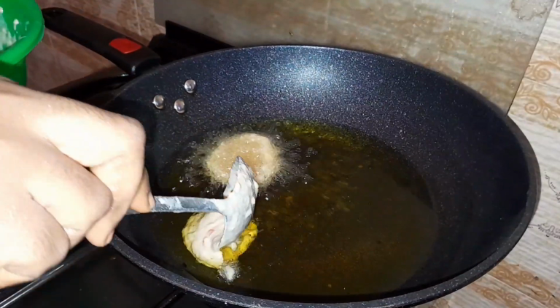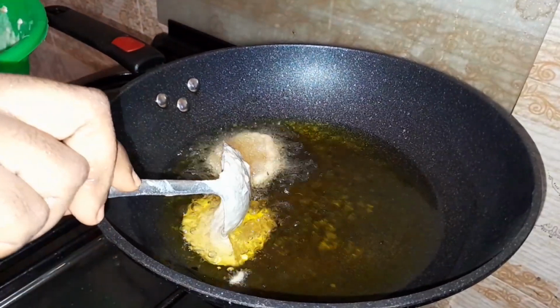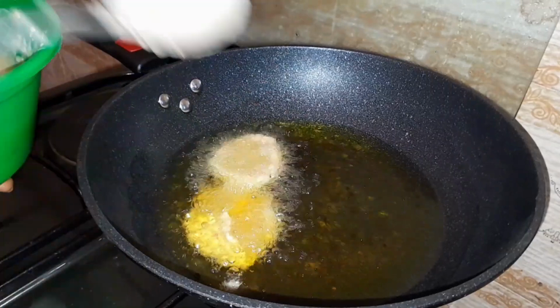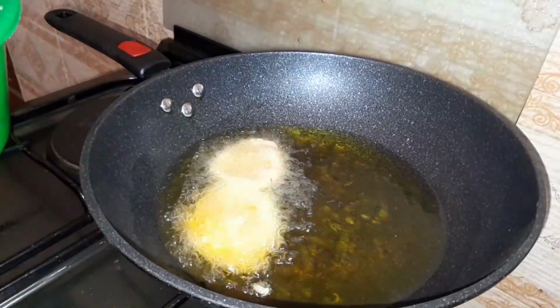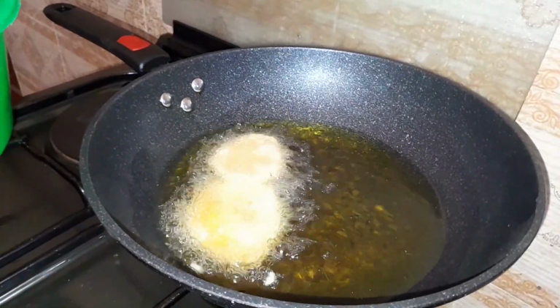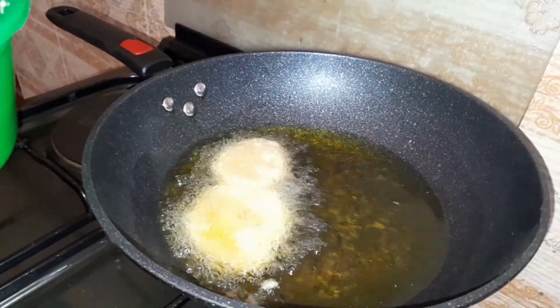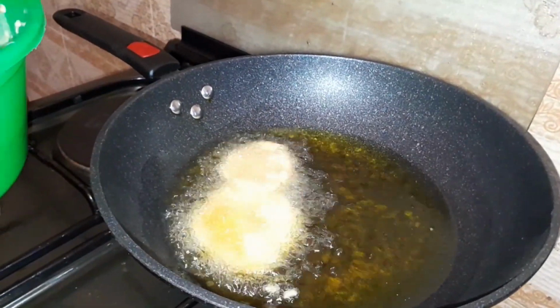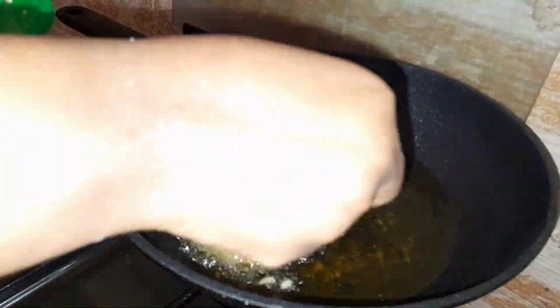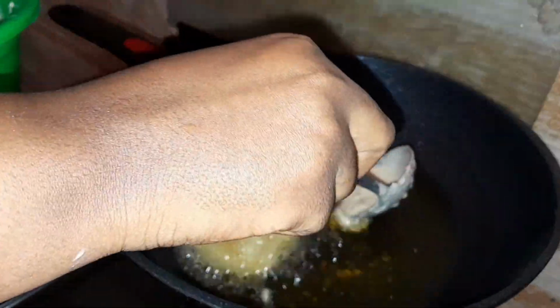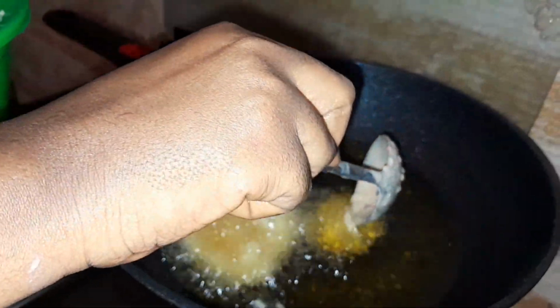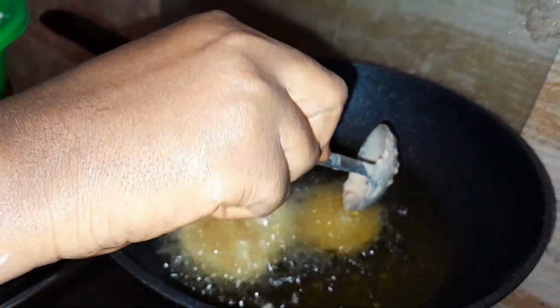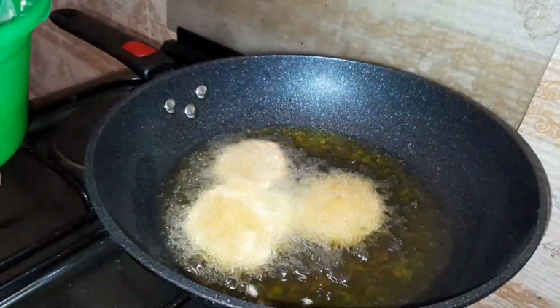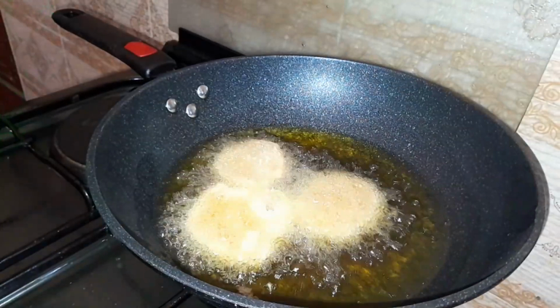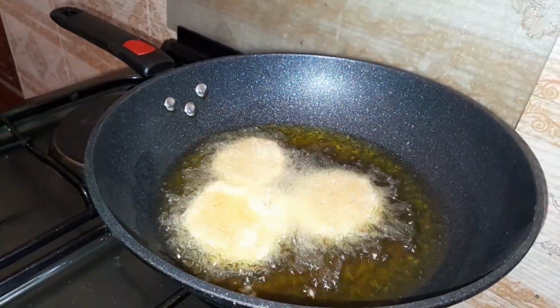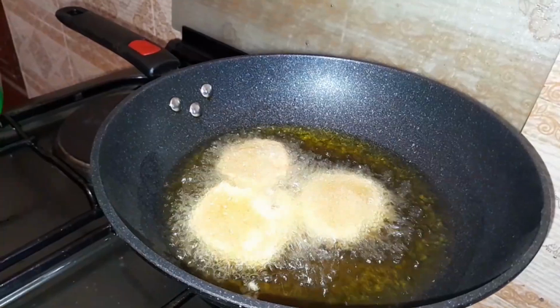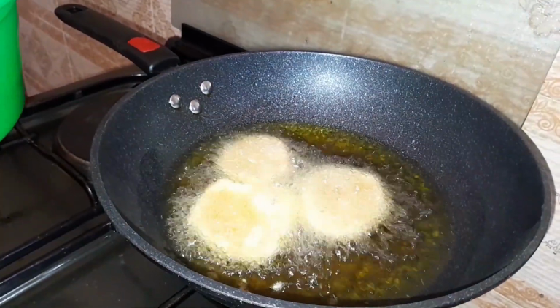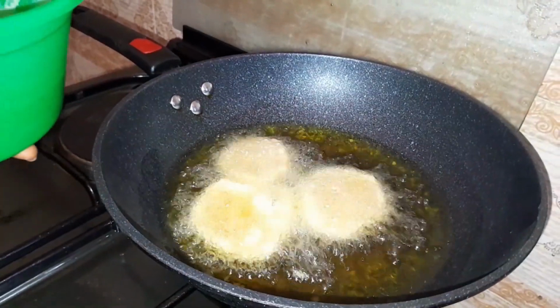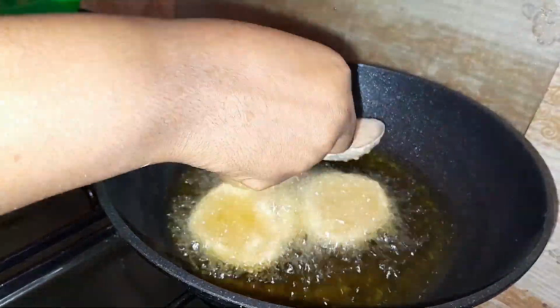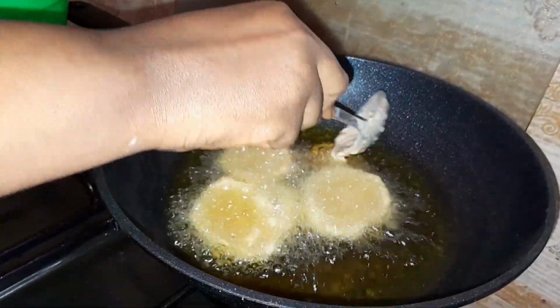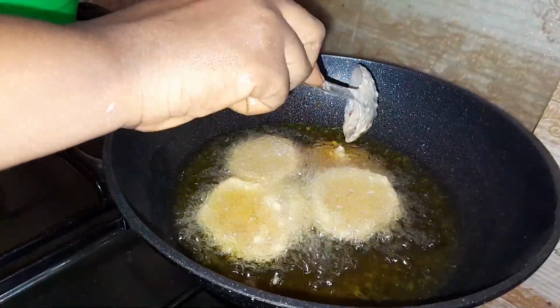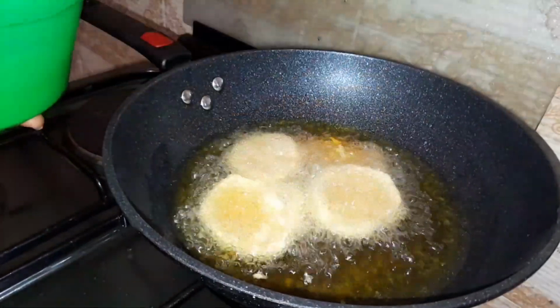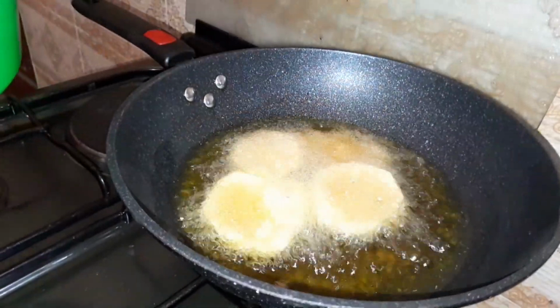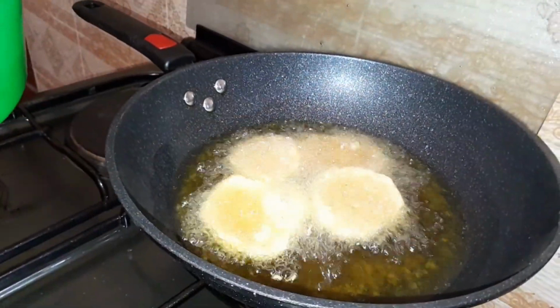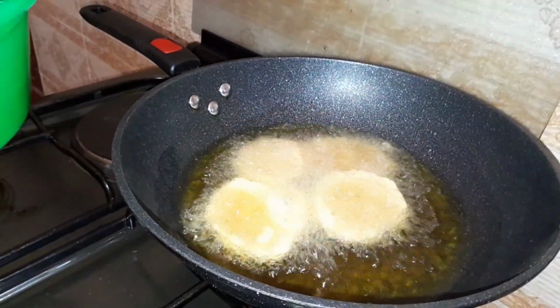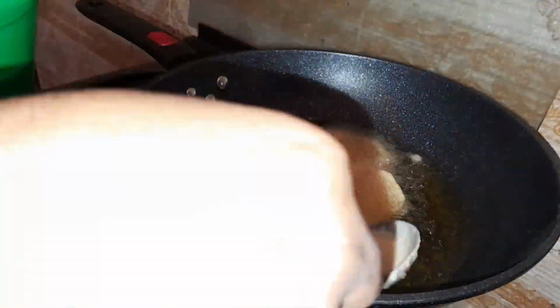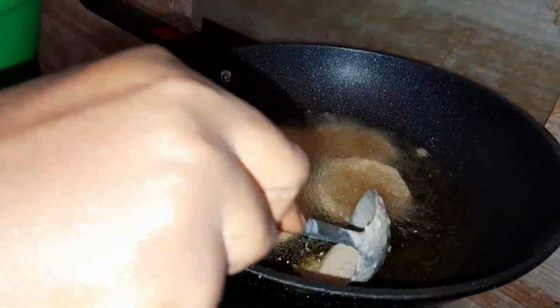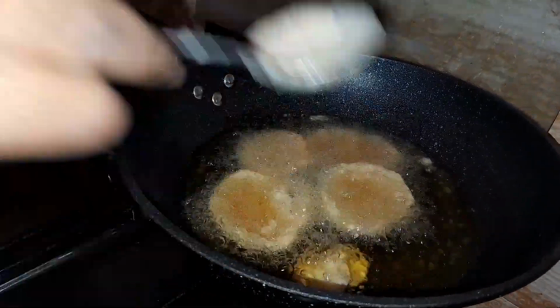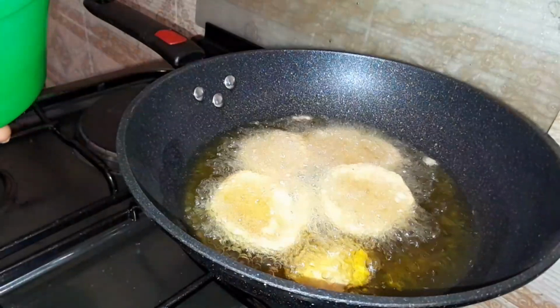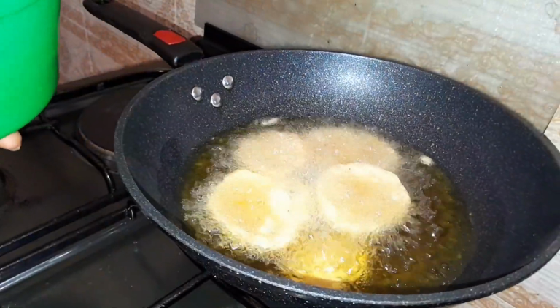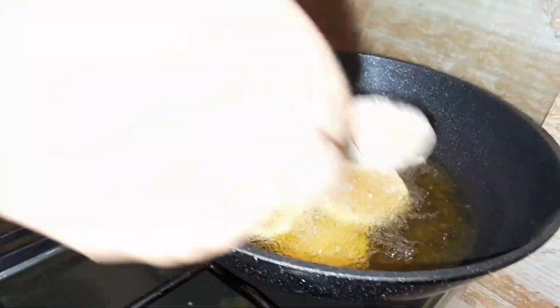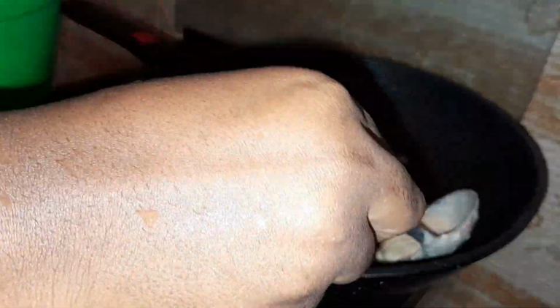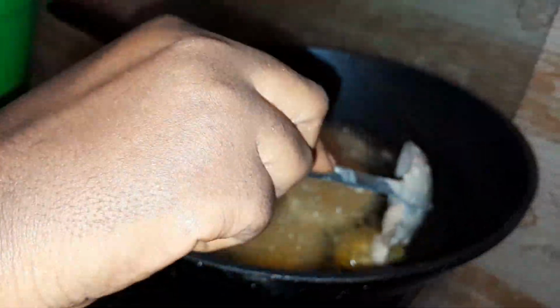In case you hear my son's voice in the background, he's always my kitchen assistant — he will not let me do anything! I'm sorry for that. Now we are shaping it into balls and putting them into the hot oil.